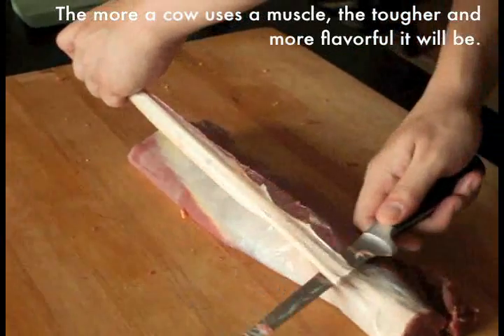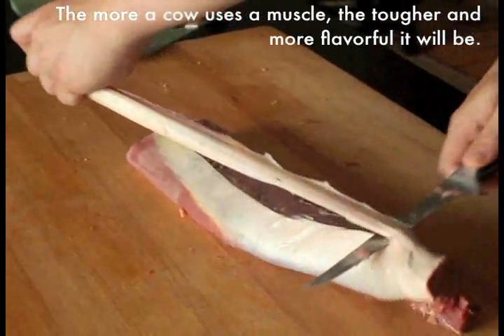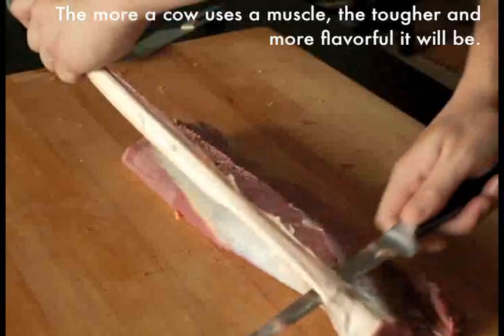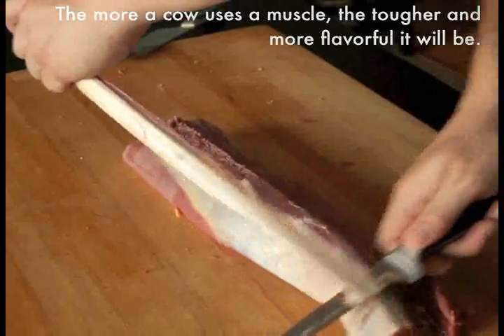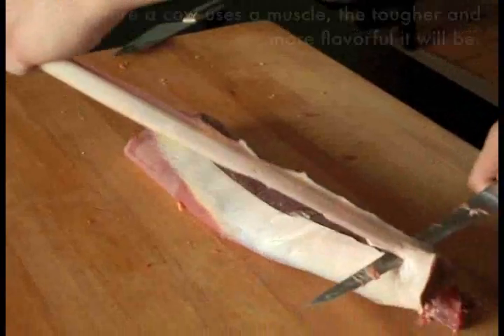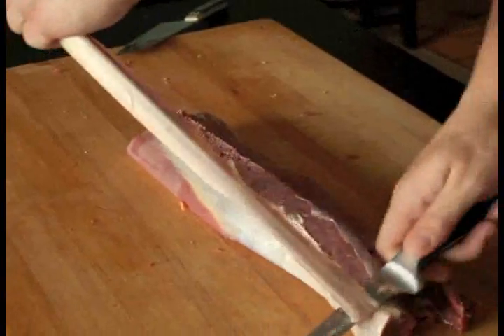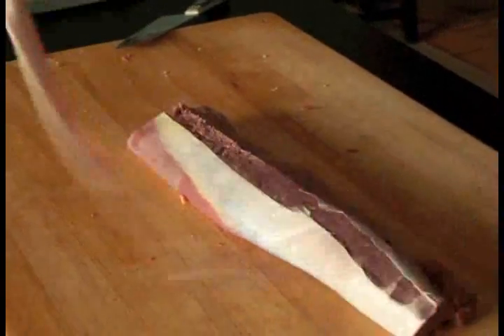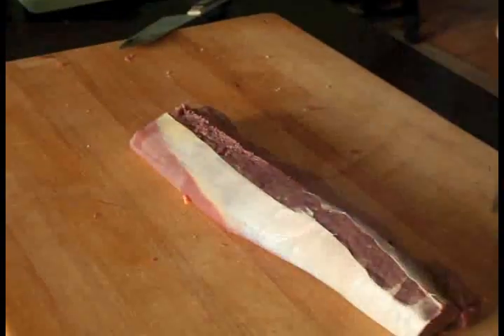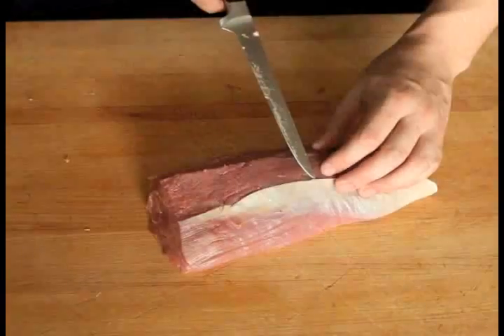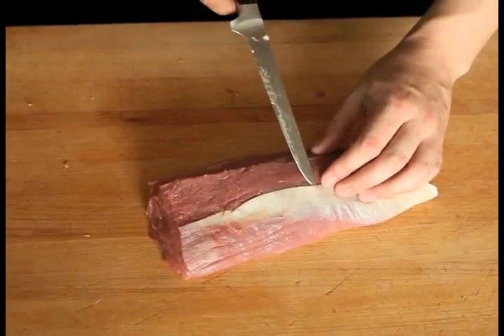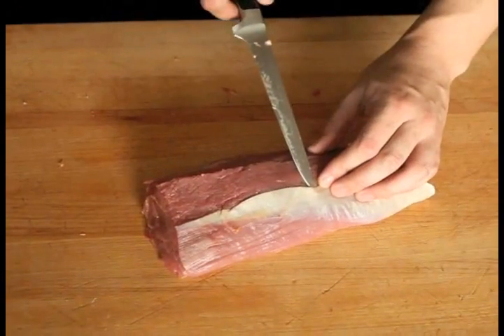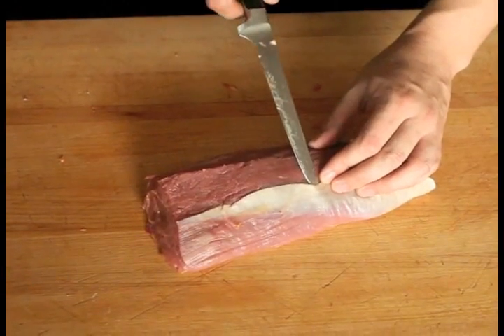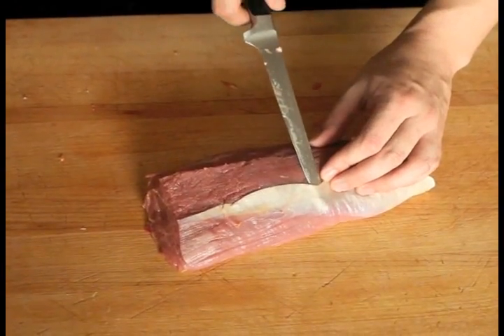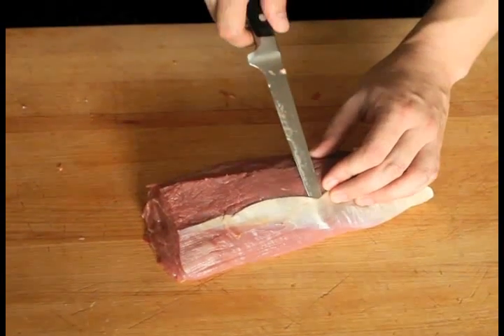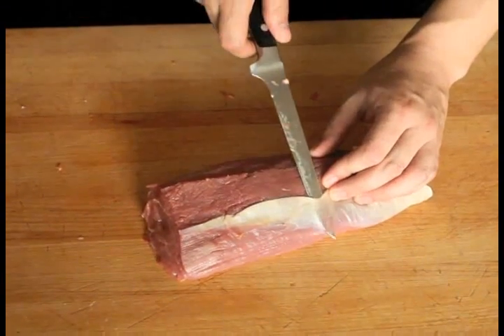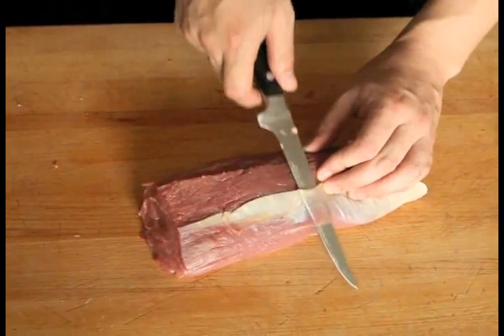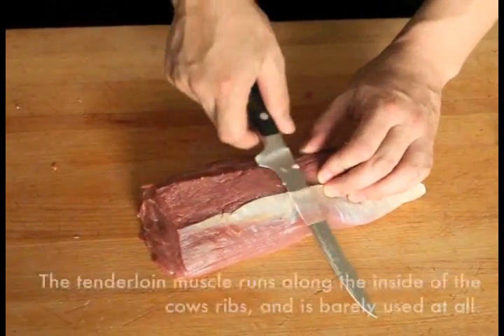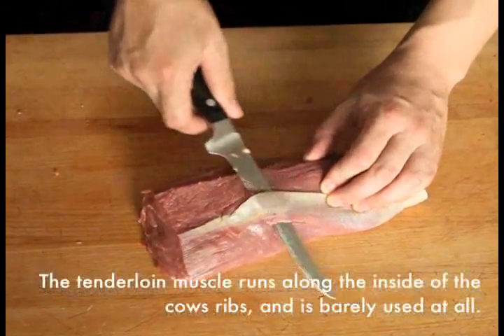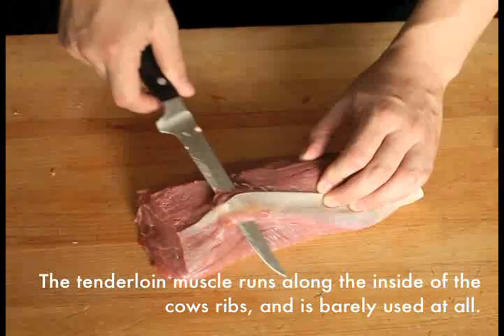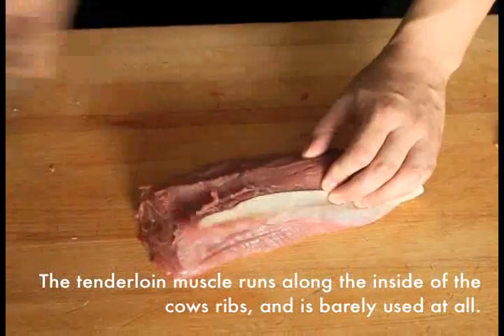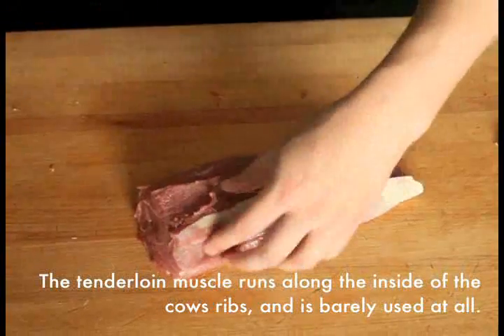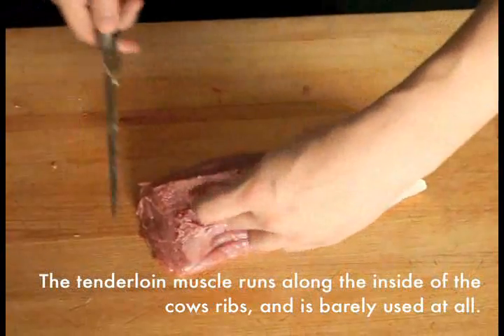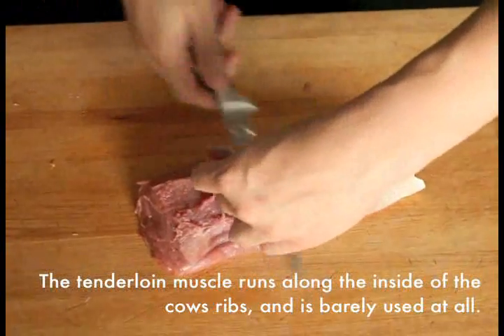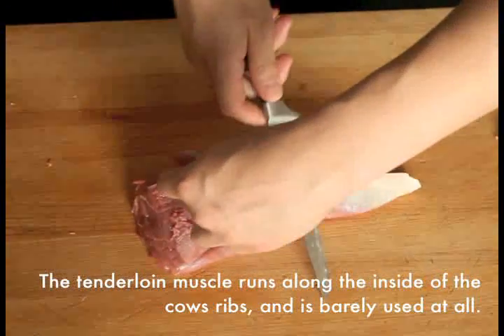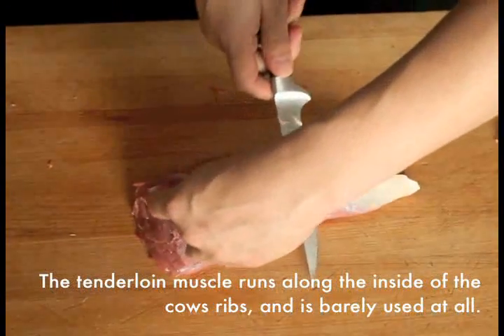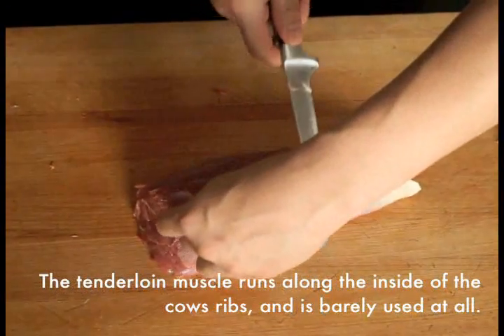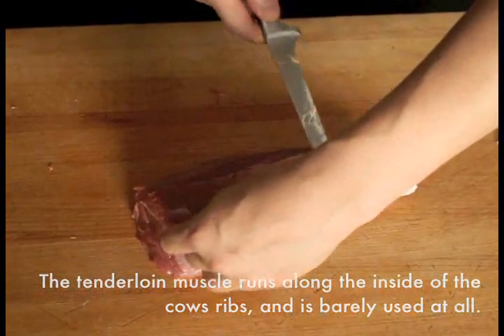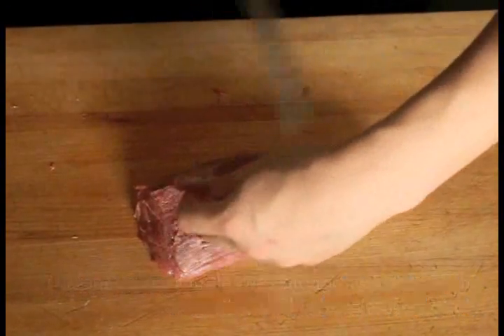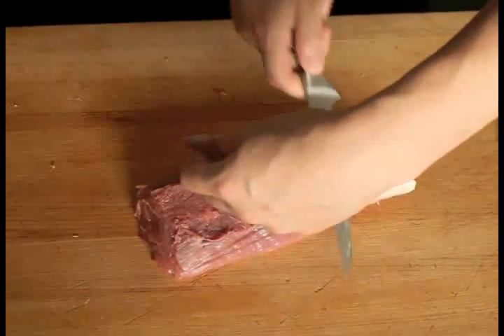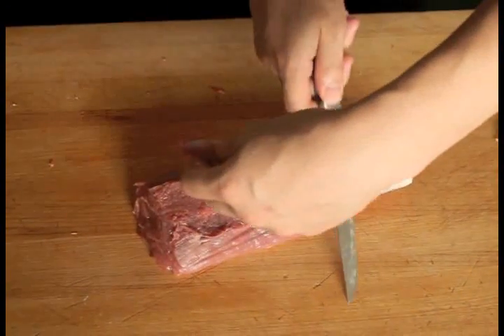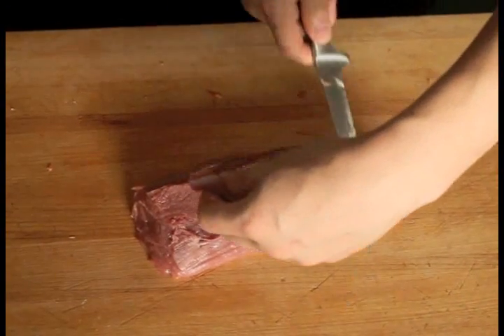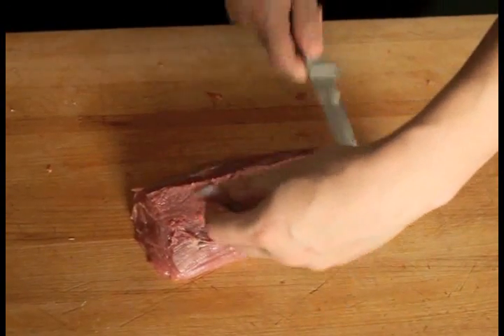To remove the silver skin, pierce it with the tip of a sharp boning knife and slide the blade under the silver skin away from you. Lift up the flap of skin and then slide the knife under it in the opposite direction to completely remove. Repeat this until all the silver skin is gone.